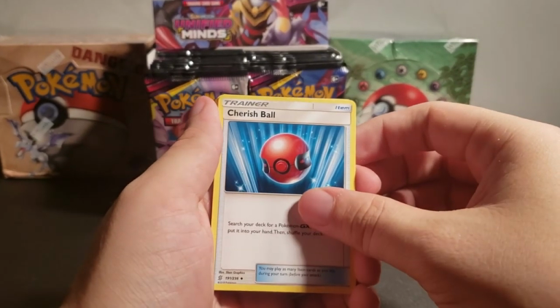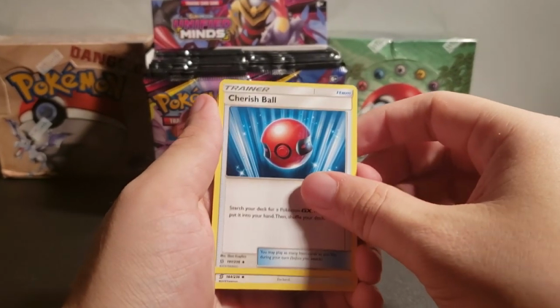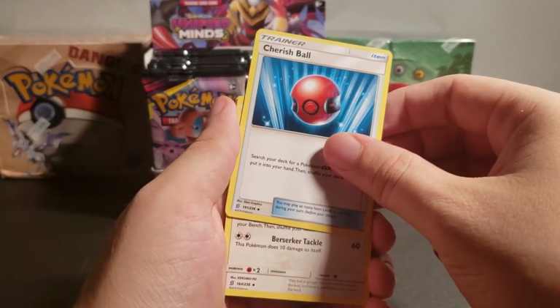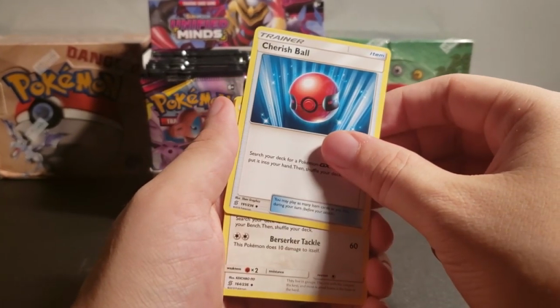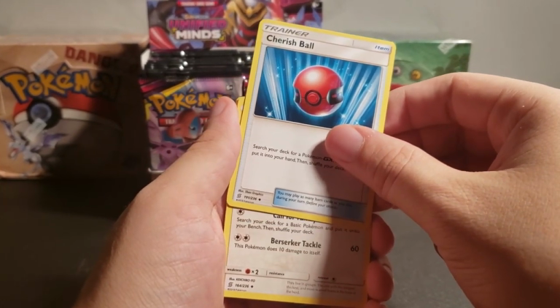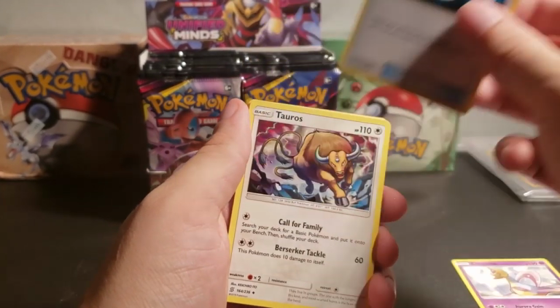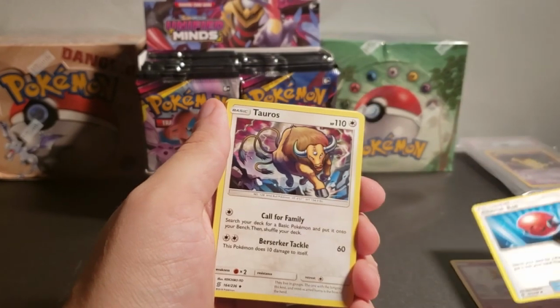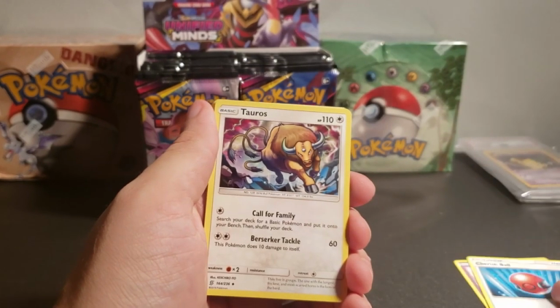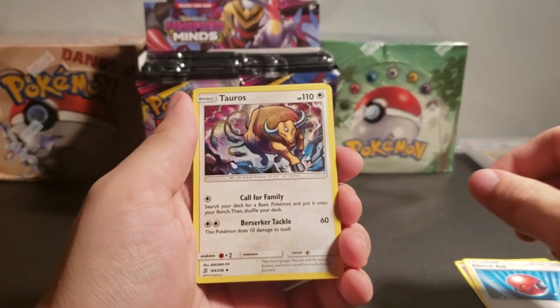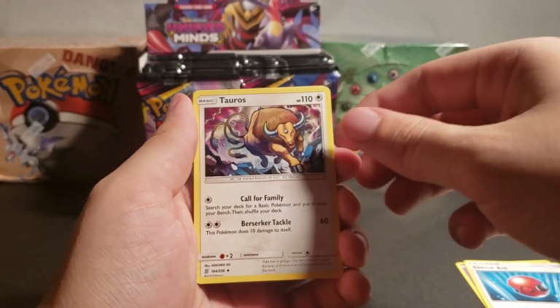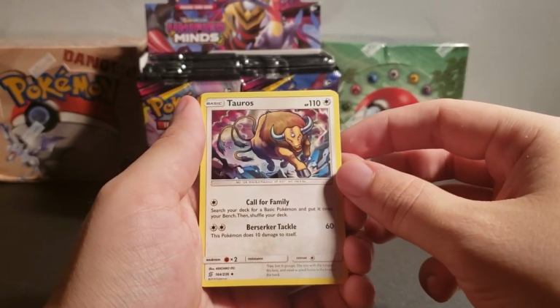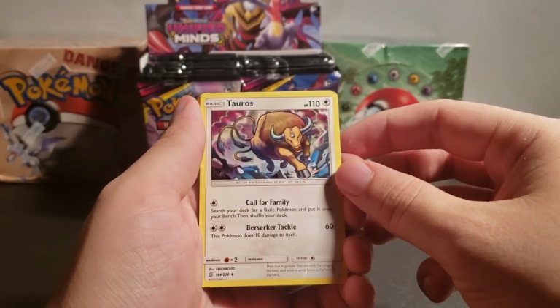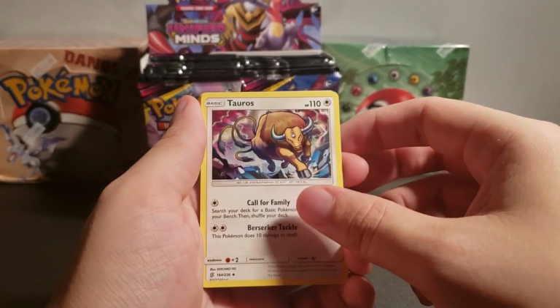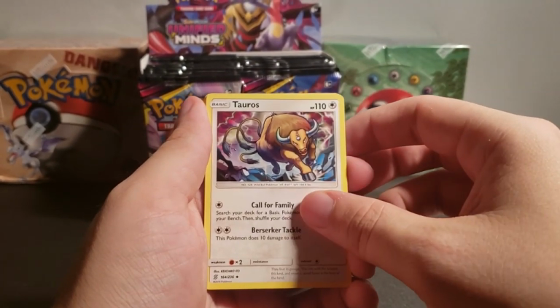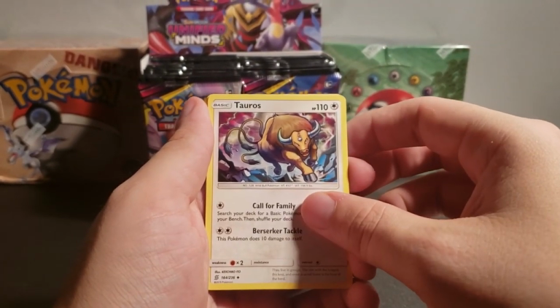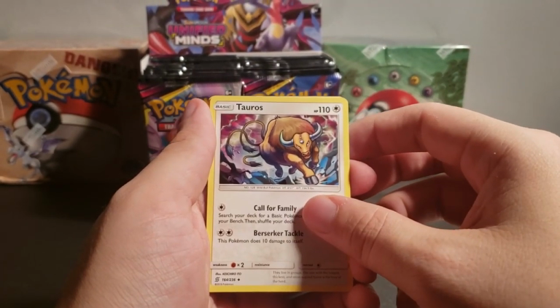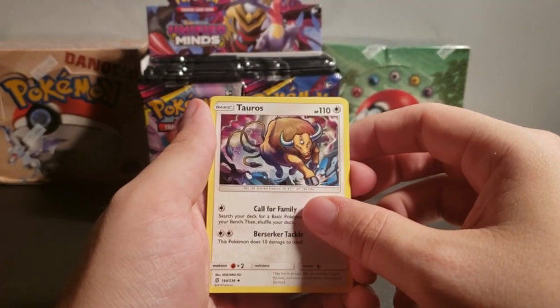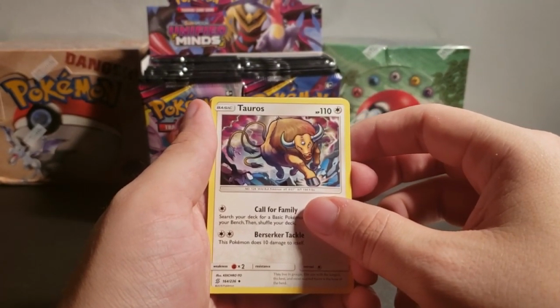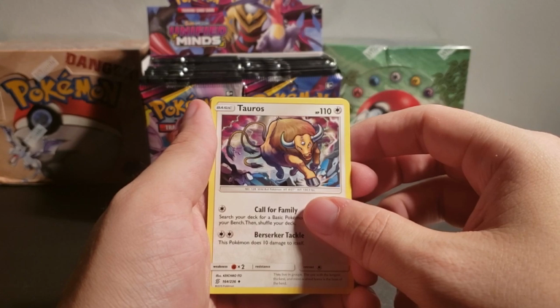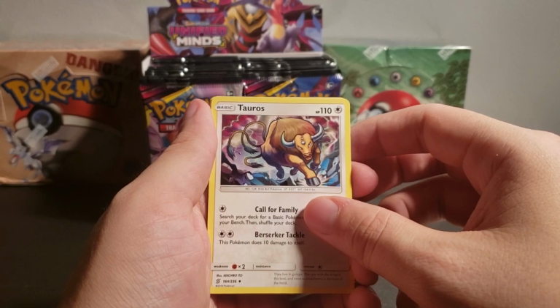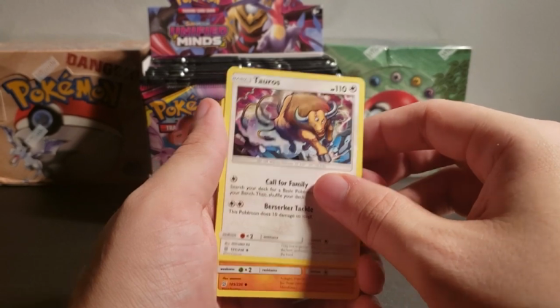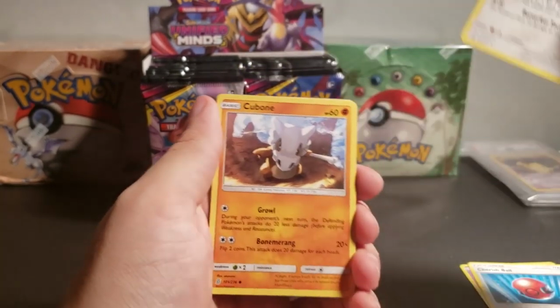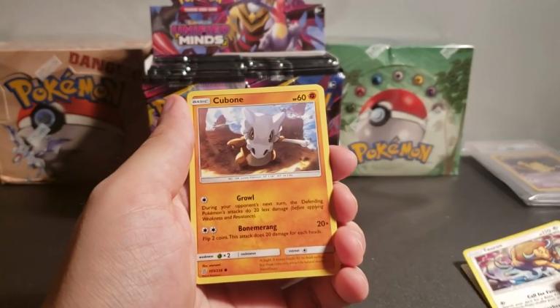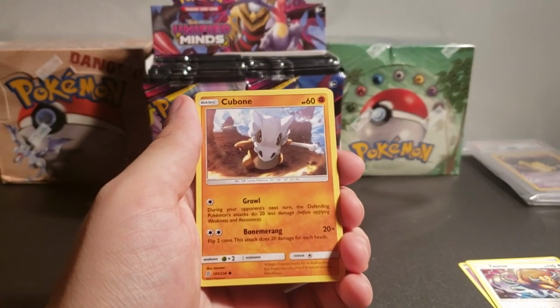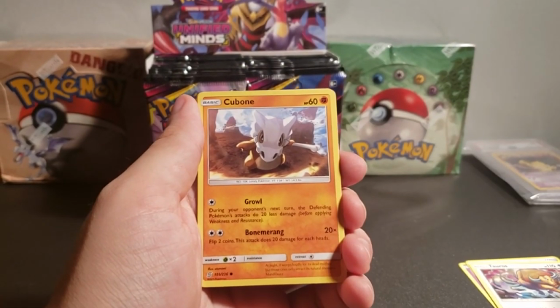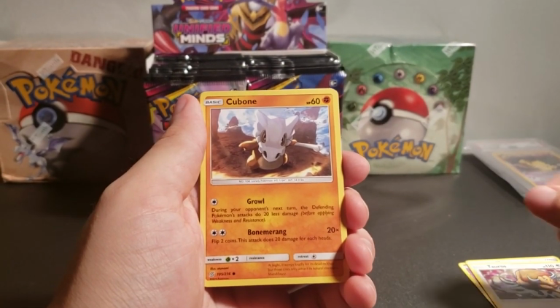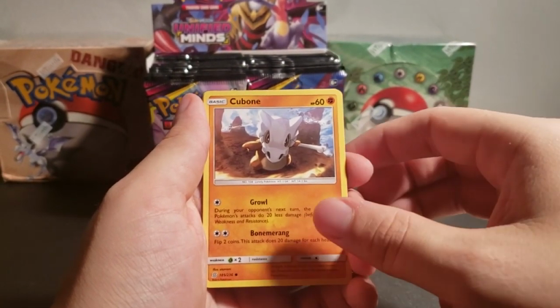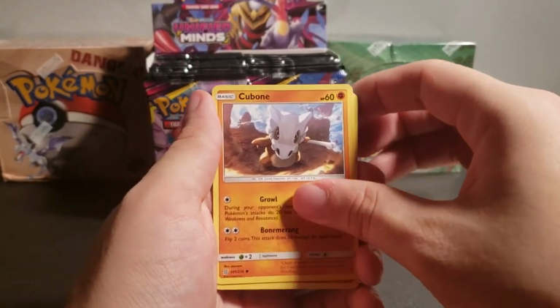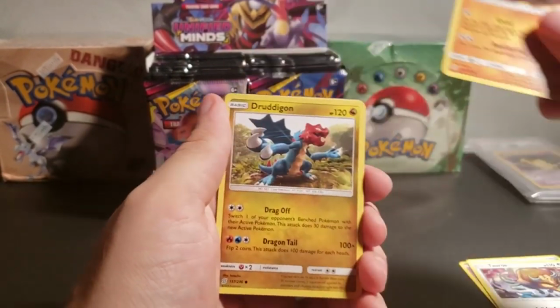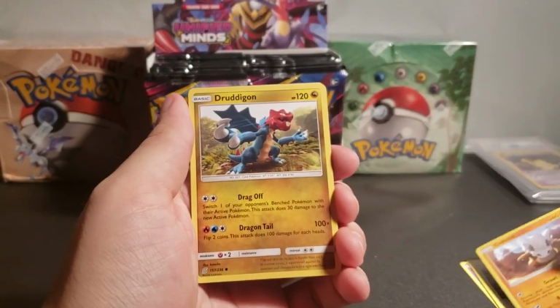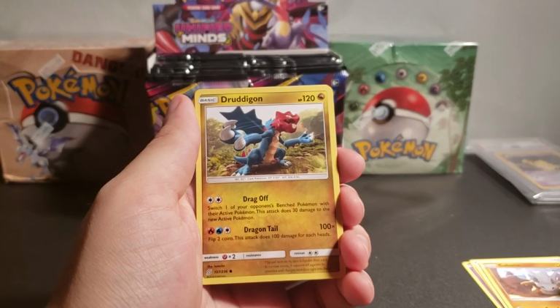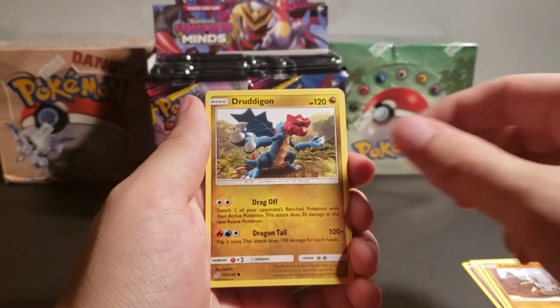Trainer card. I wonder if I should keep Trainers separate. There's Tauros — he's all the way from the first gen. Is he first gen or second gen? I can't remember. I think he's second gen.